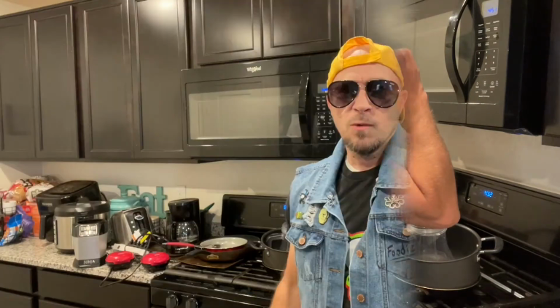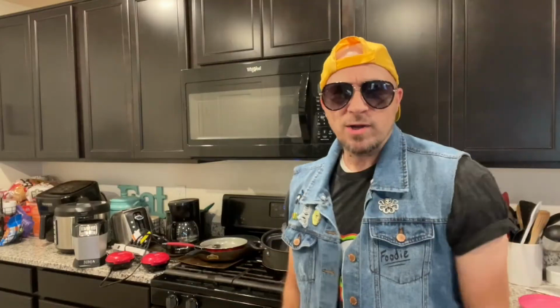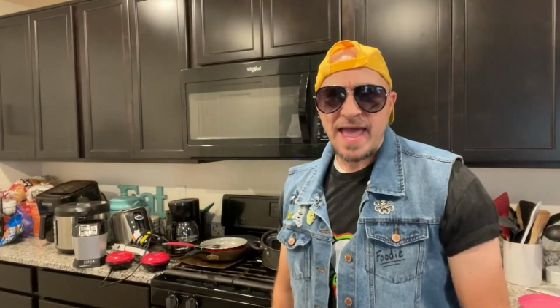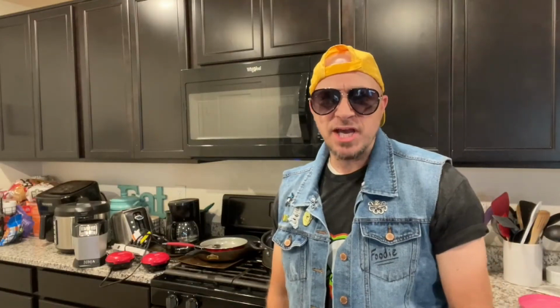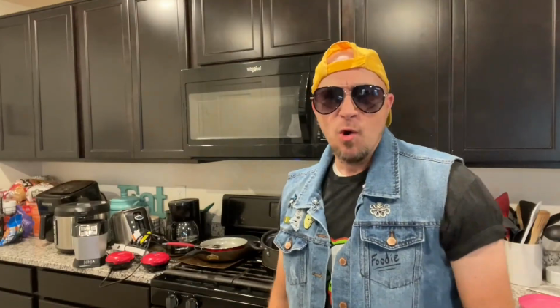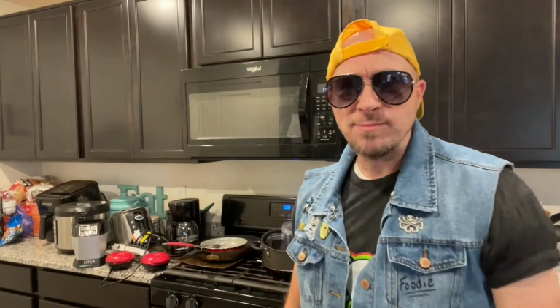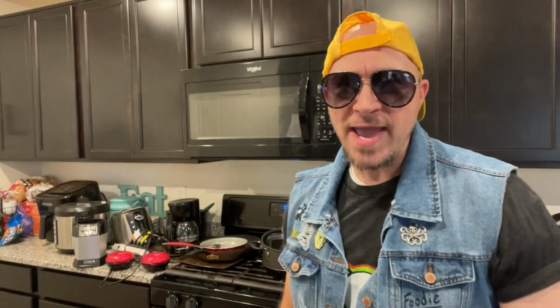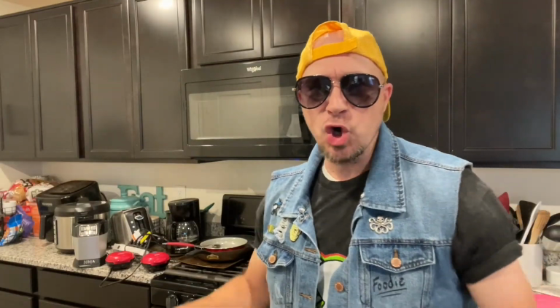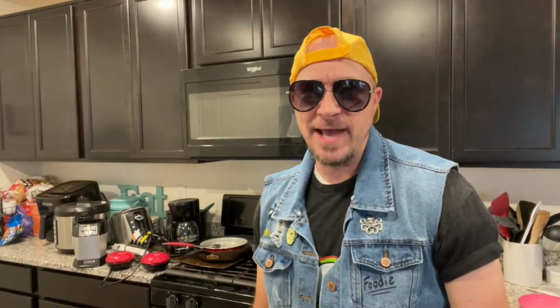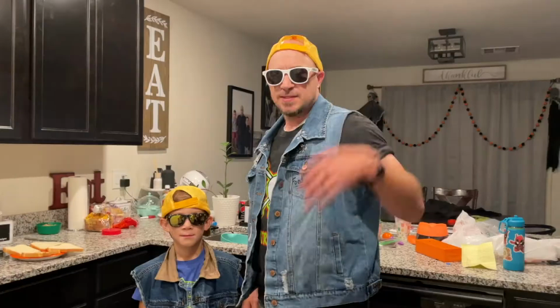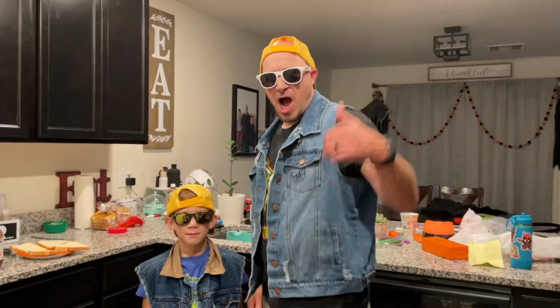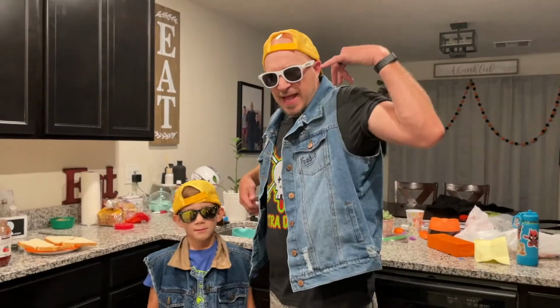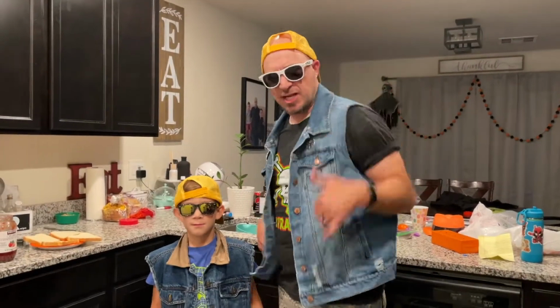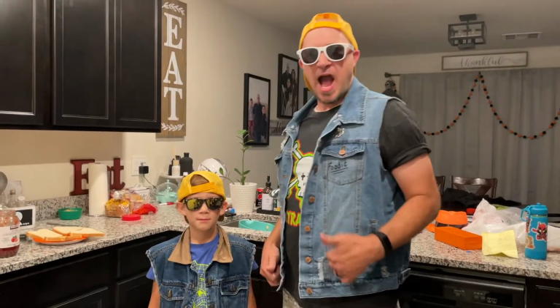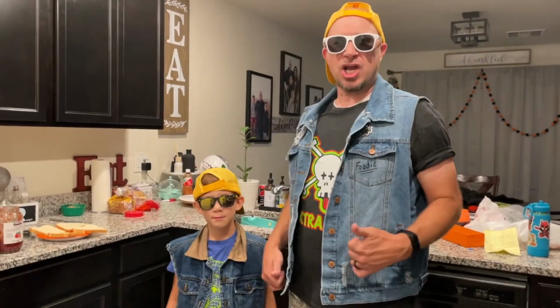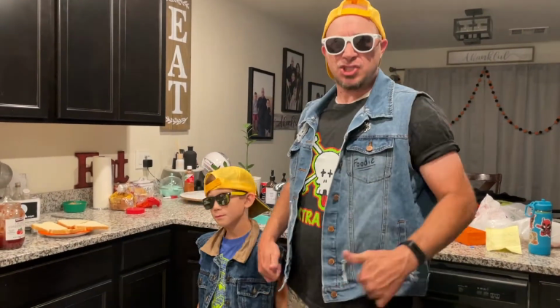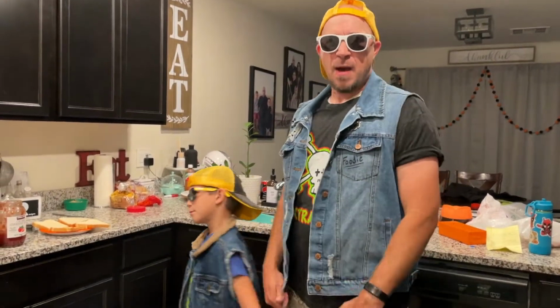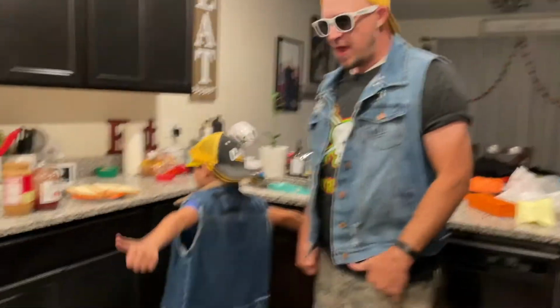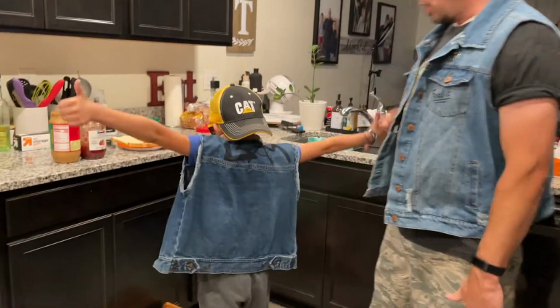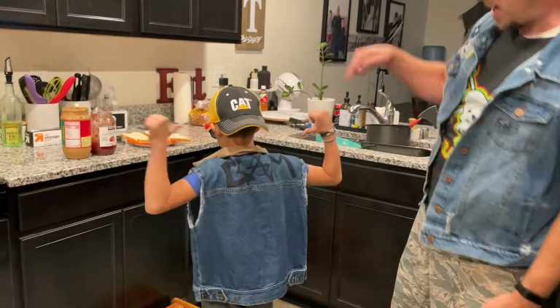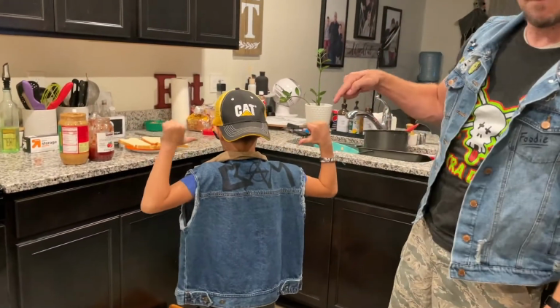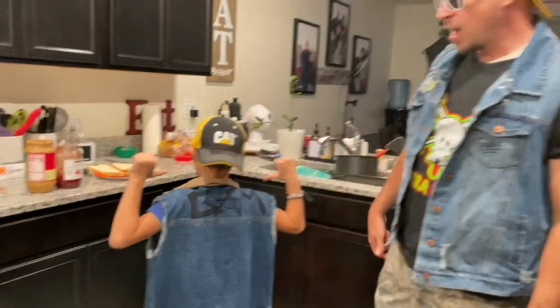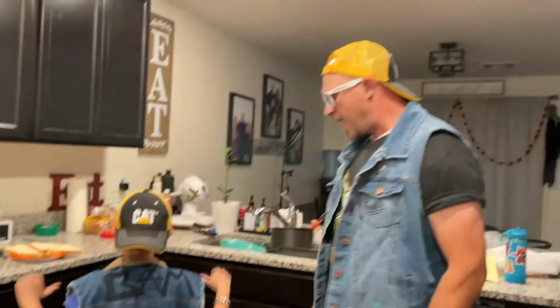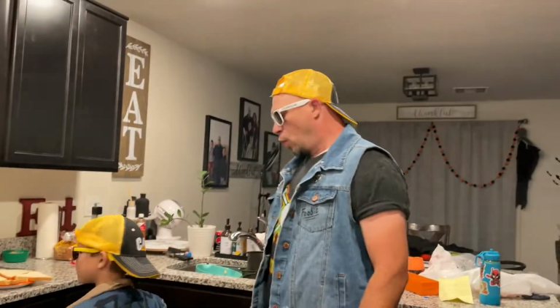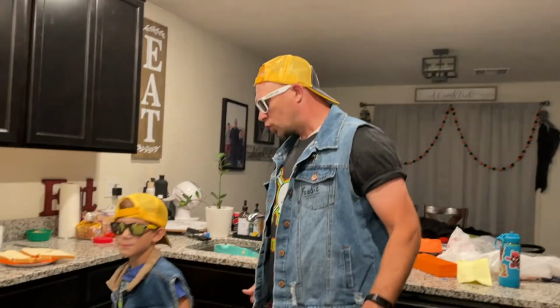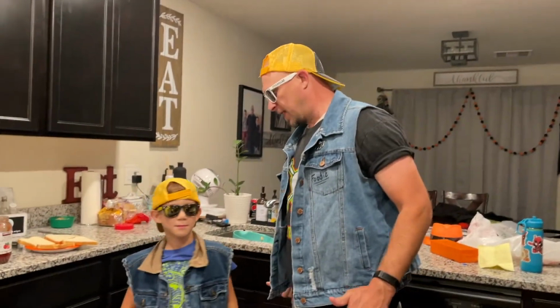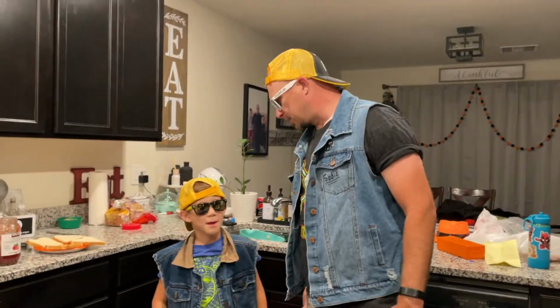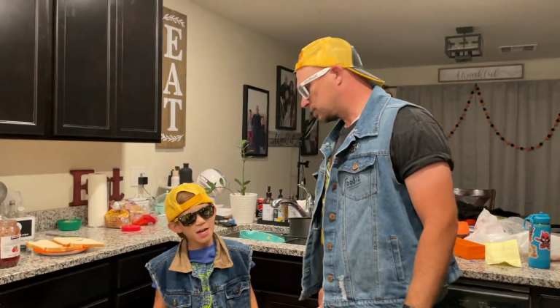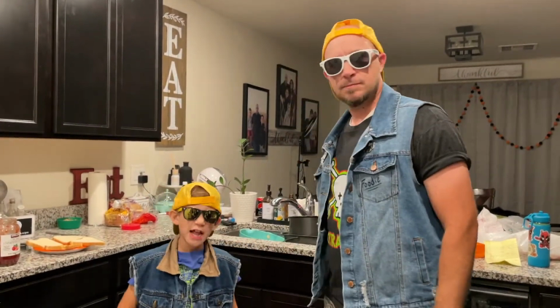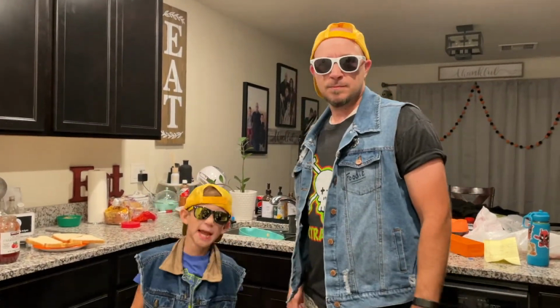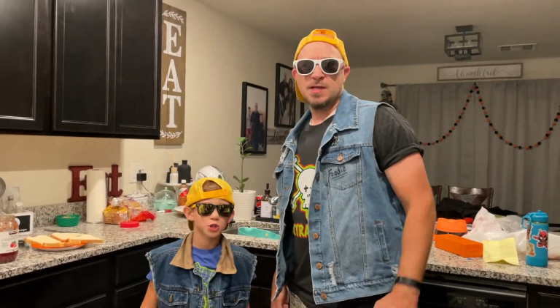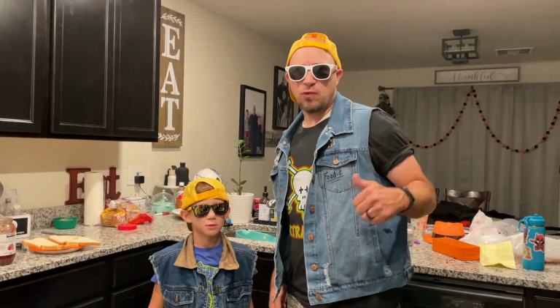Welcome to SLAMS KITCHEN! When Mom's away, you cook today. Today on SLAMS KITCHEN, I've got a guest chef — my nephew, Bam Bam. What you cooking today? Peanut jelly sandwich!